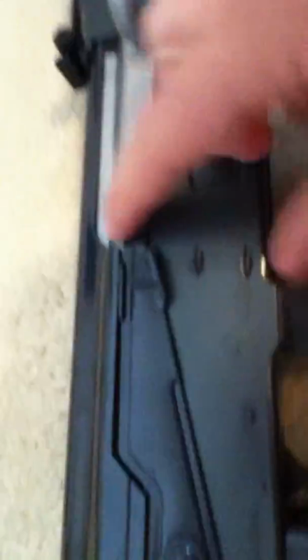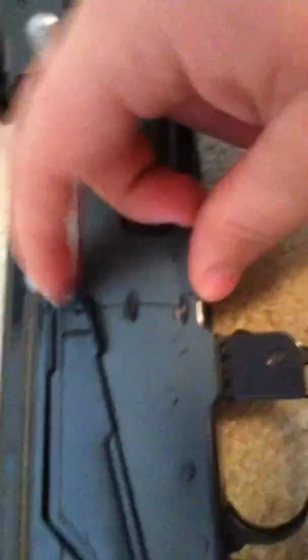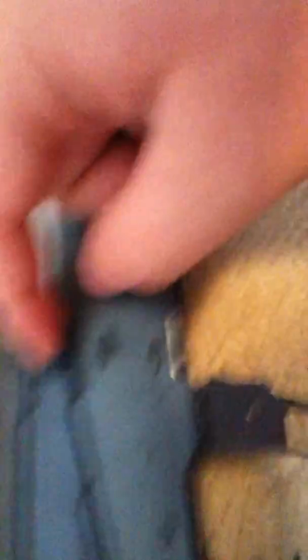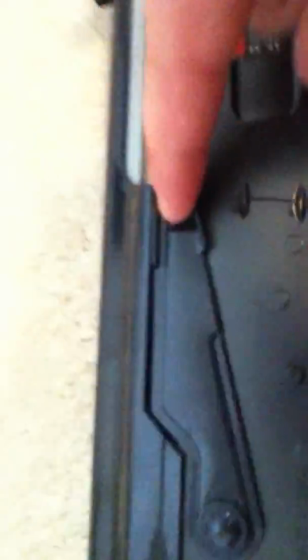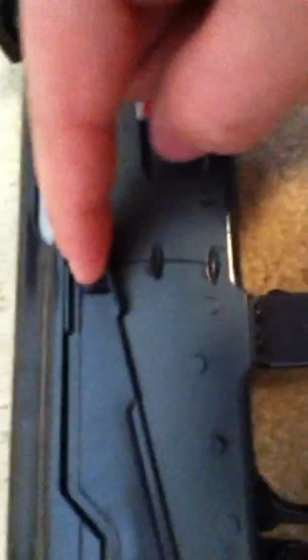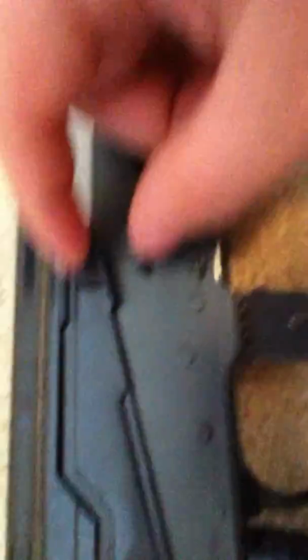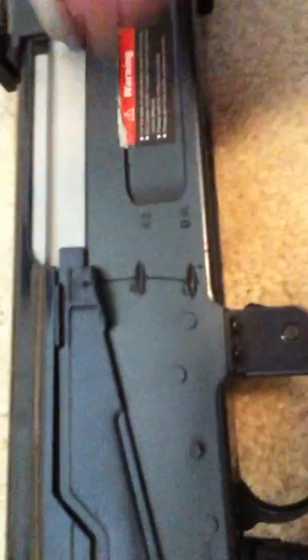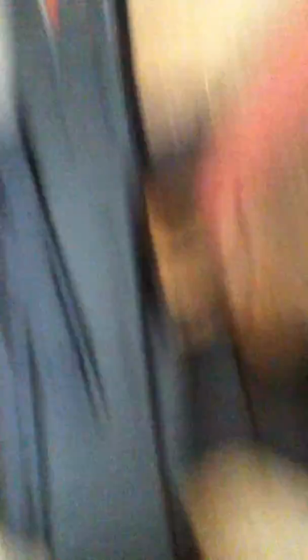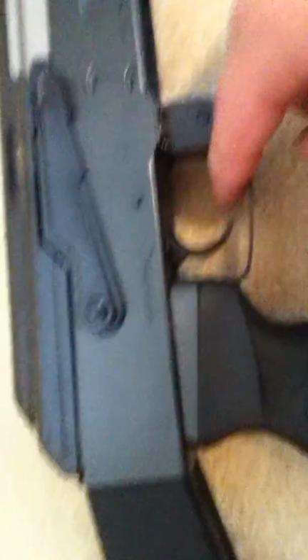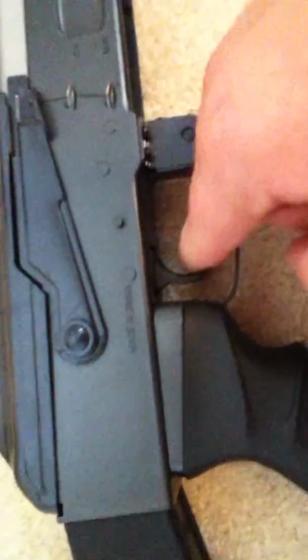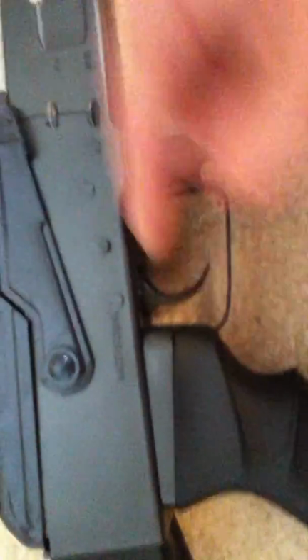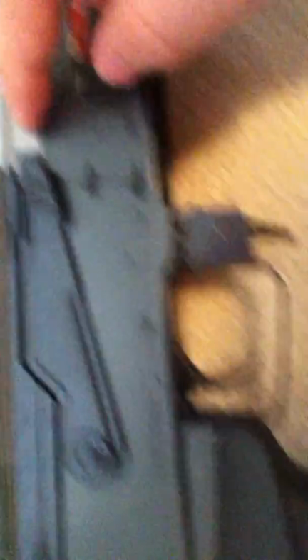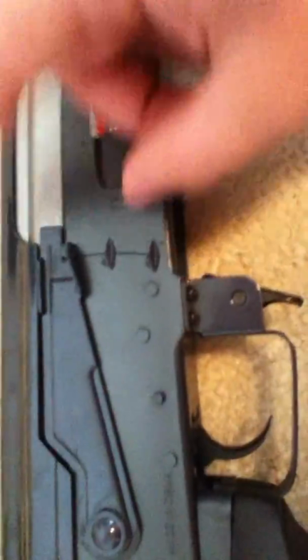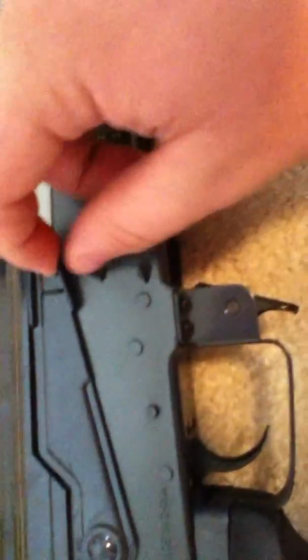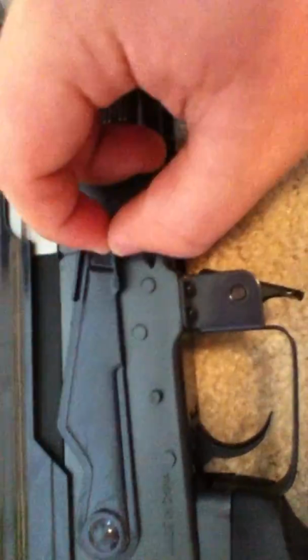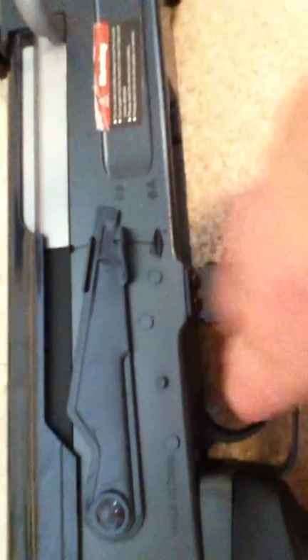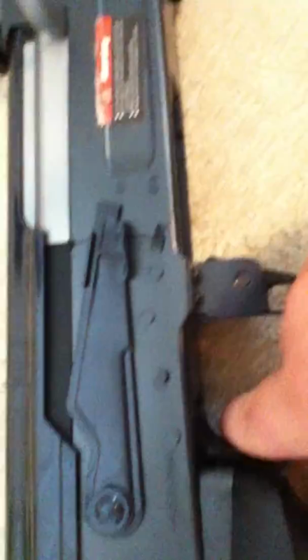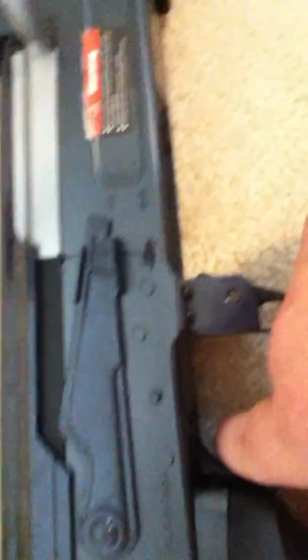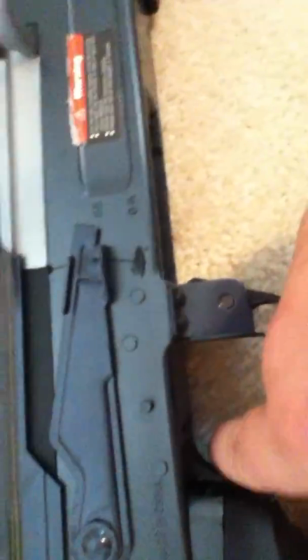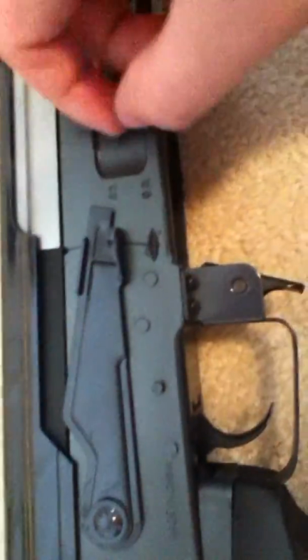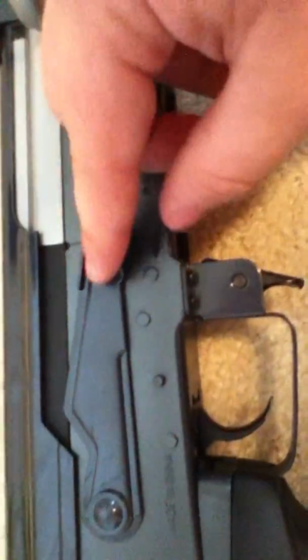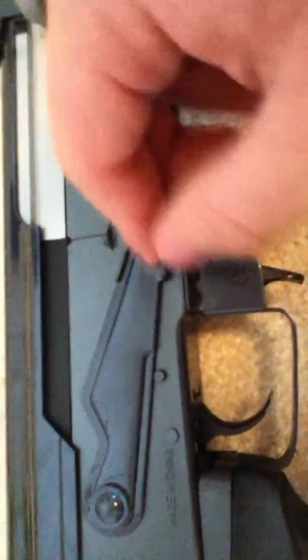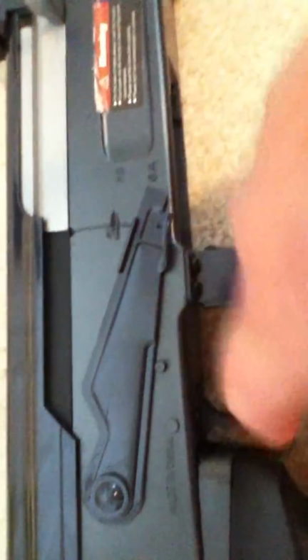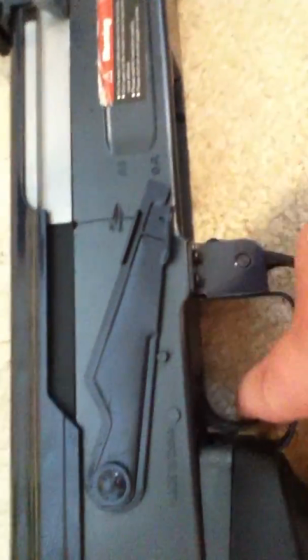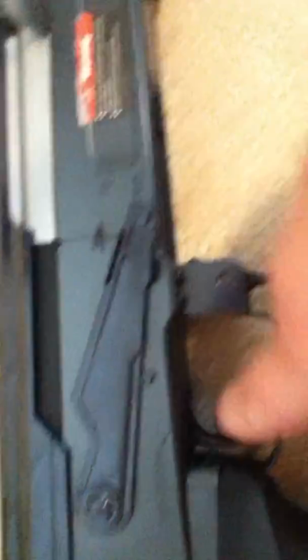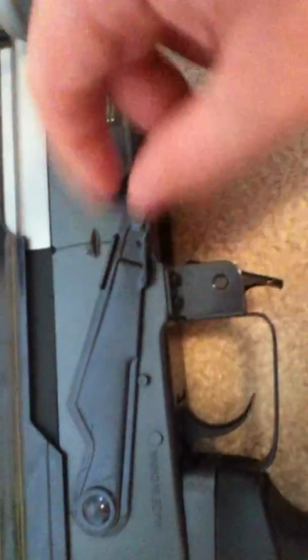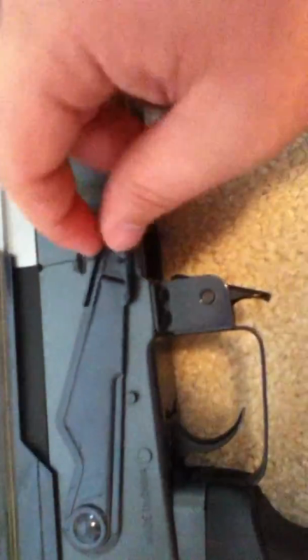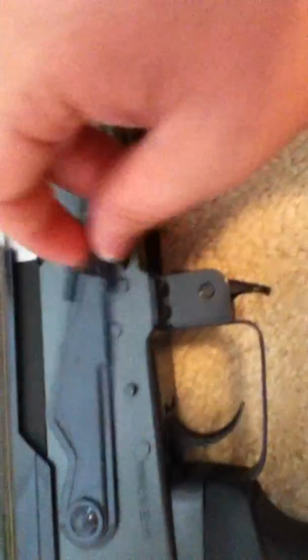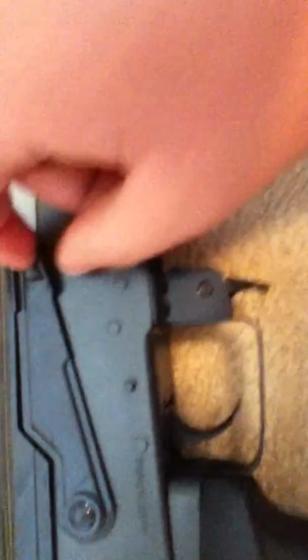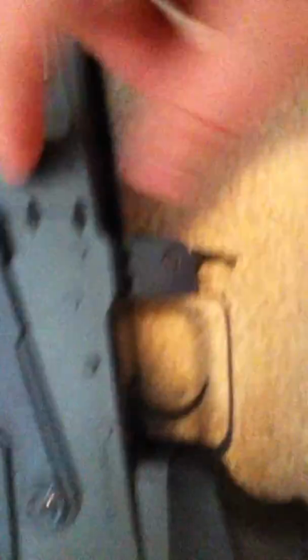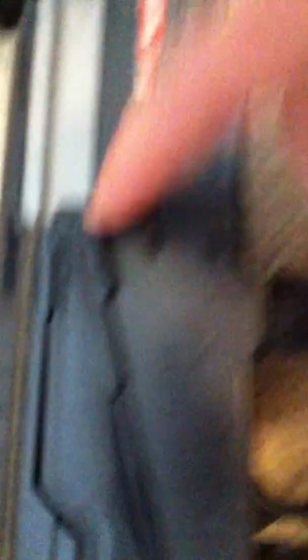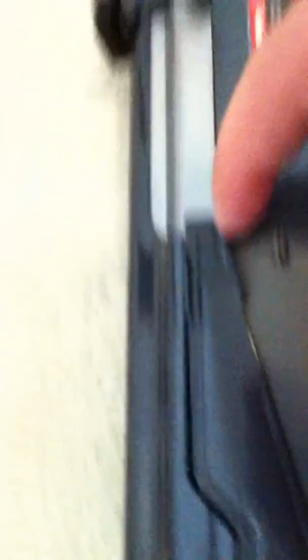Here is the fire selector. This is safety, obviously. This is automatic — you just hold it down — and this is semi-automatic. I do not have the battery in right now.